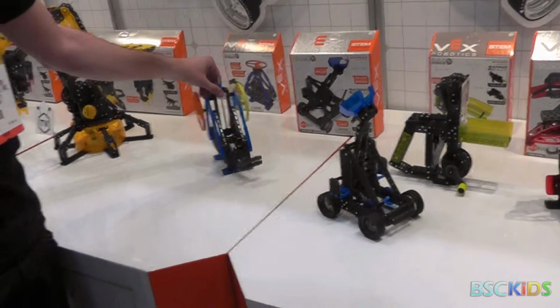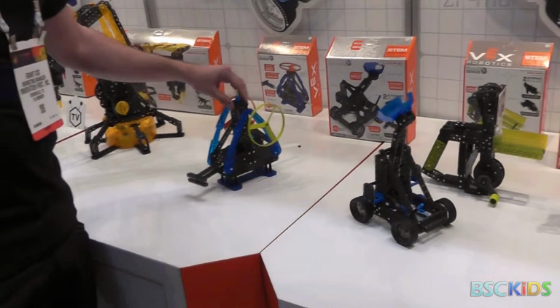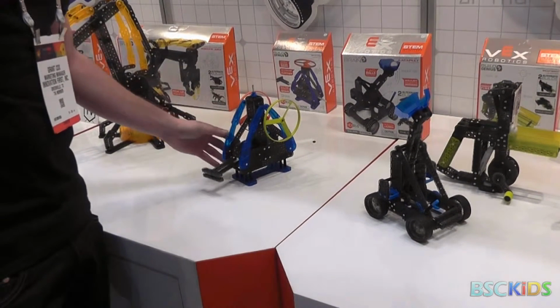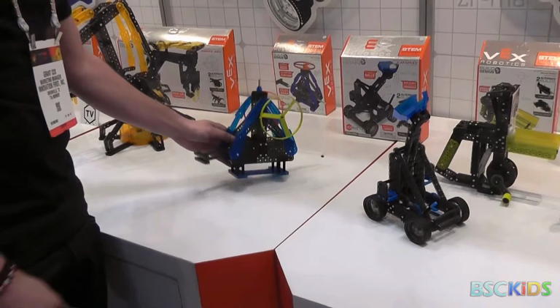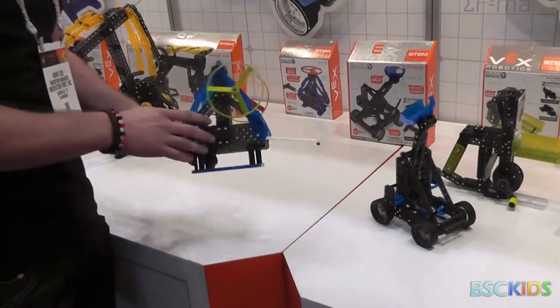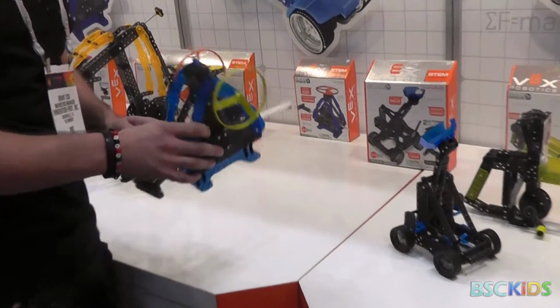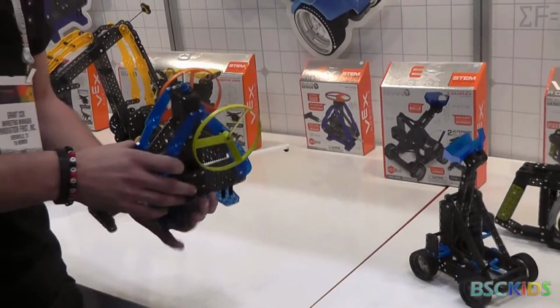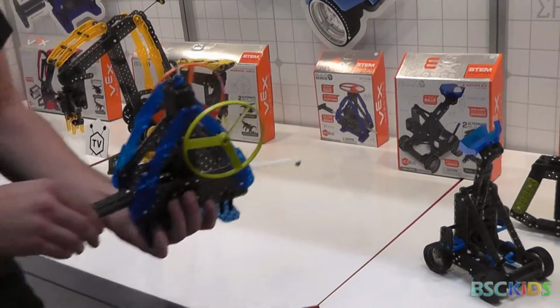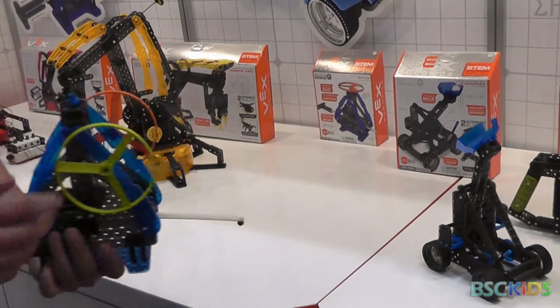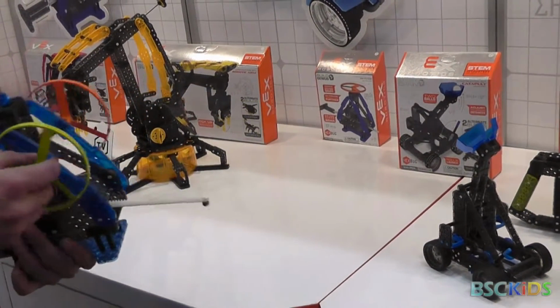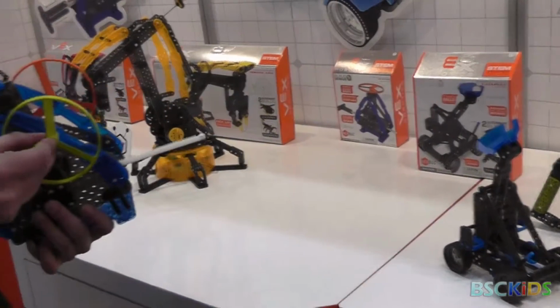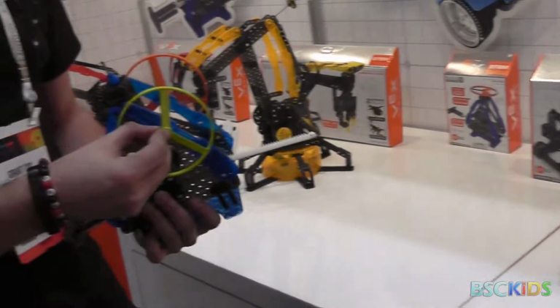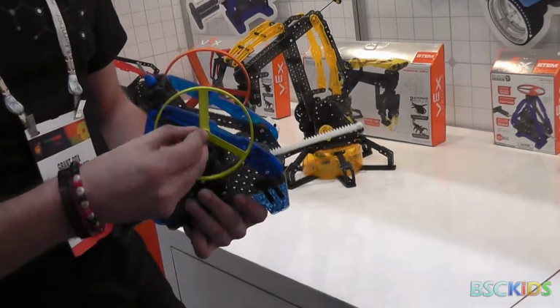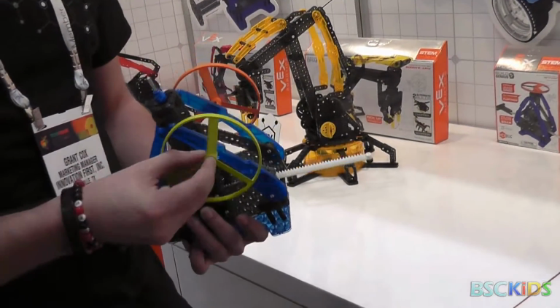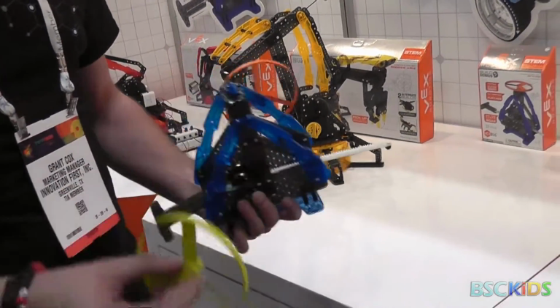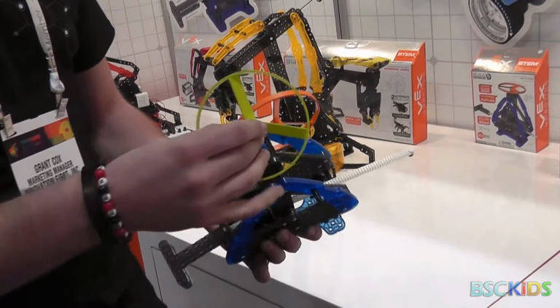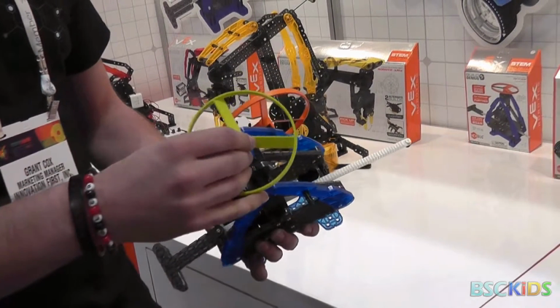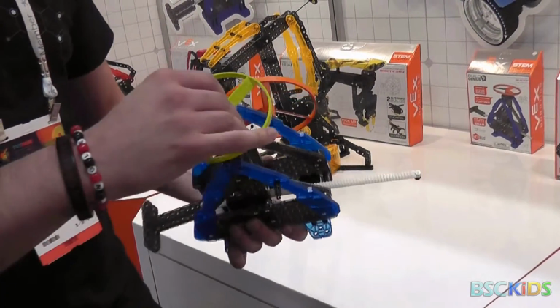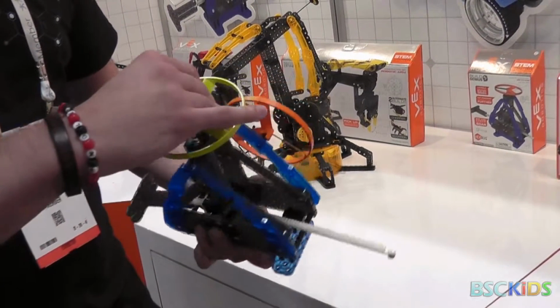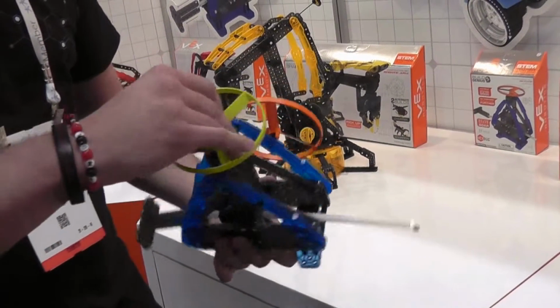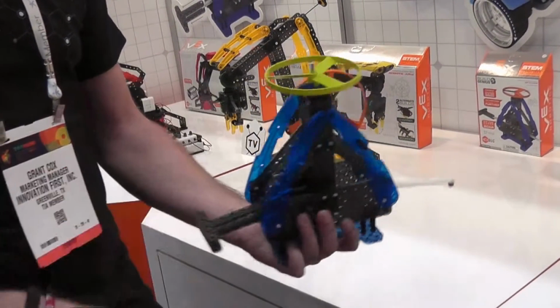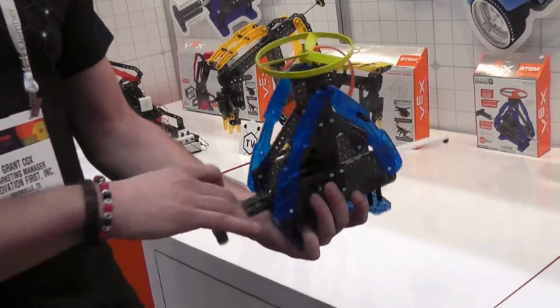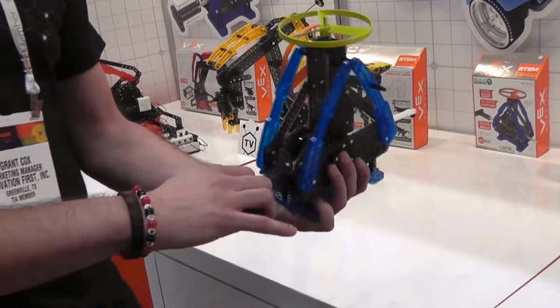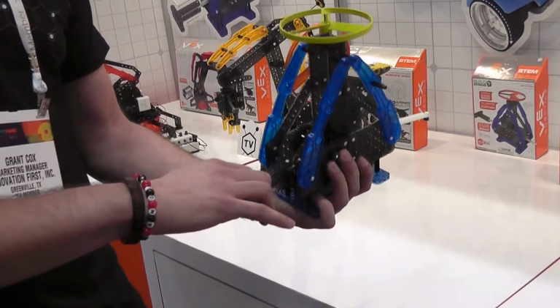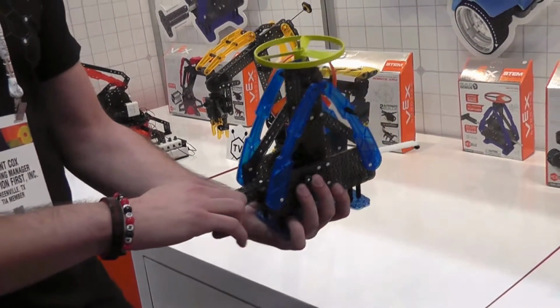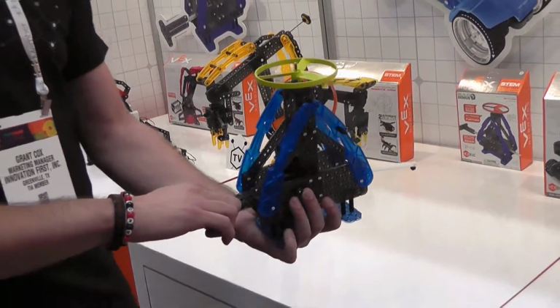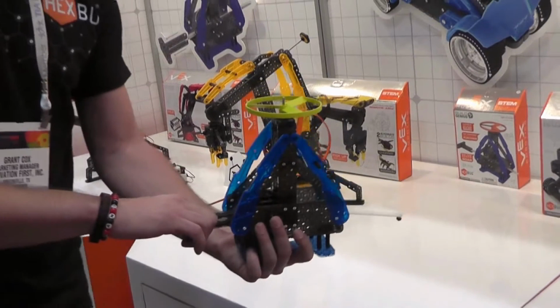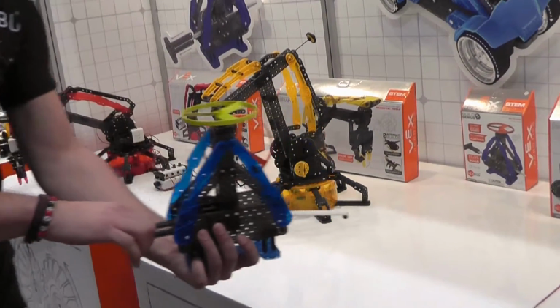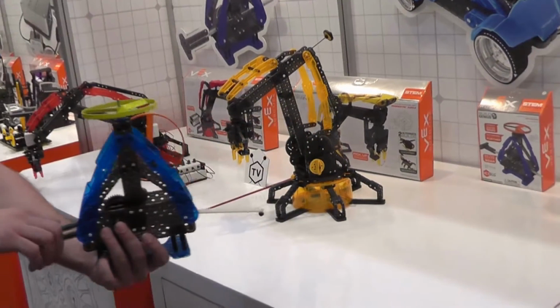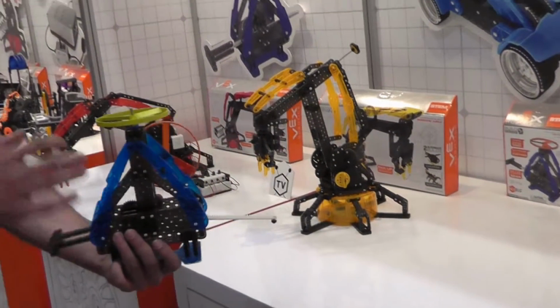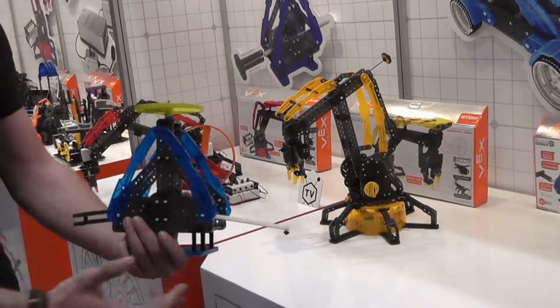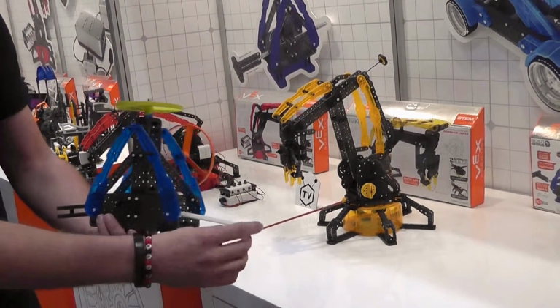Another new one is called the ZipFlyer. Looks like we already lost one of the blades. This guy is at a $12.99 price point, built out of the same VEX IQ system. Similar to Ripcord as you've seen in some other toys. This one's really cool because it's built out of the VEX system.